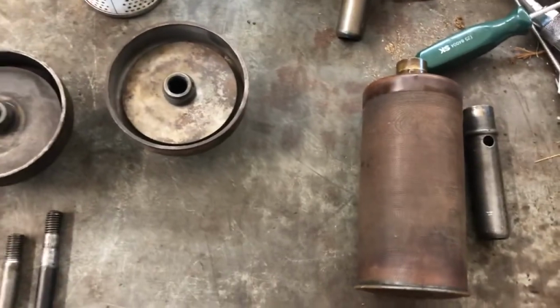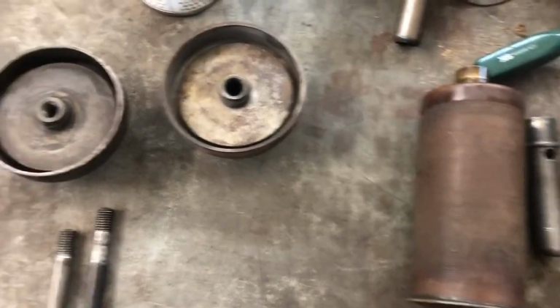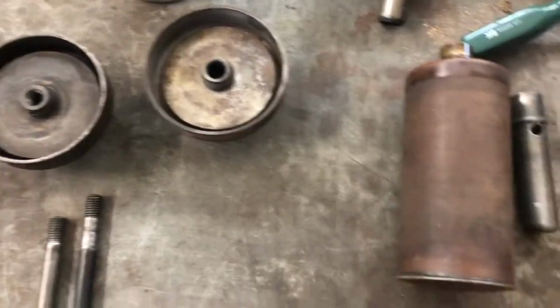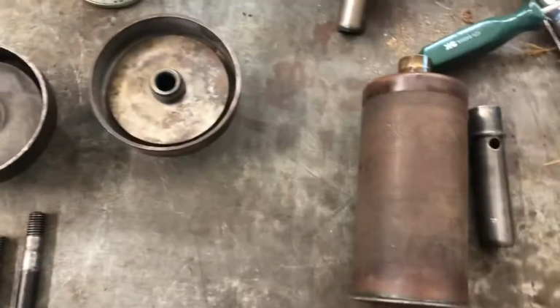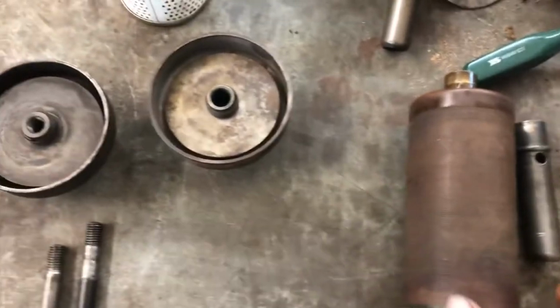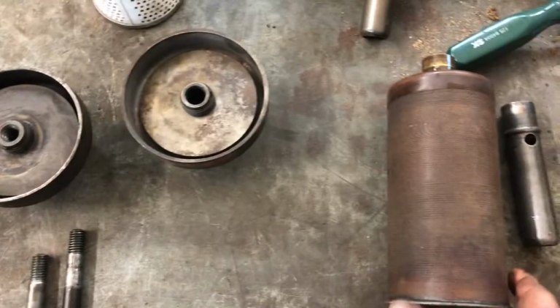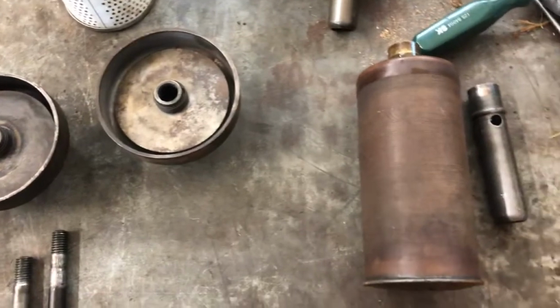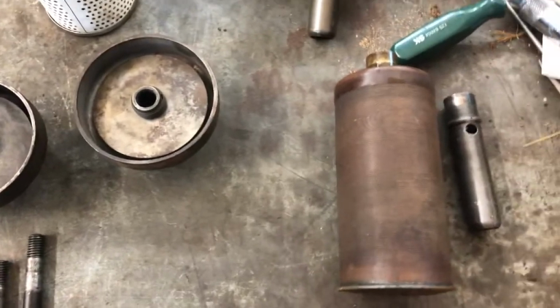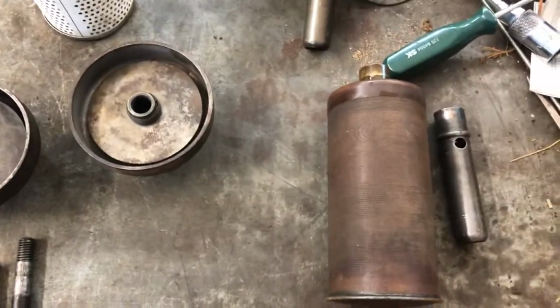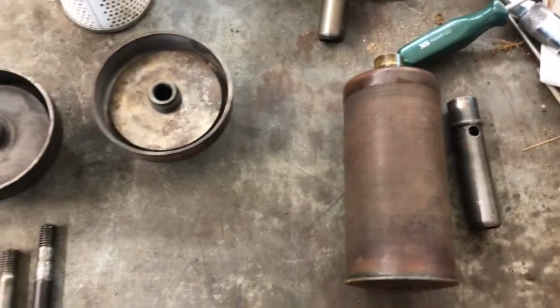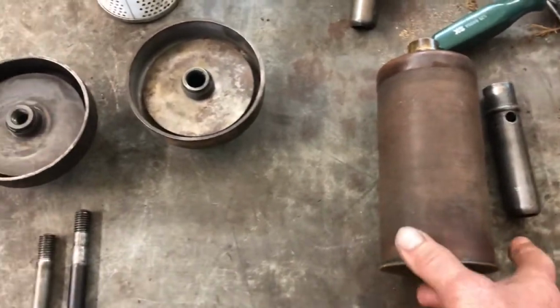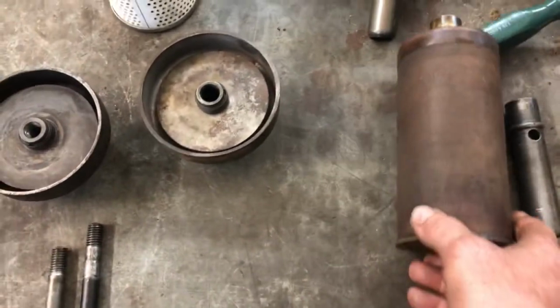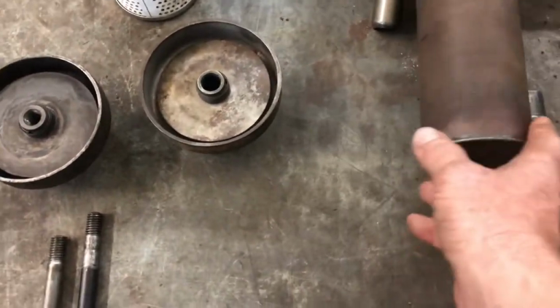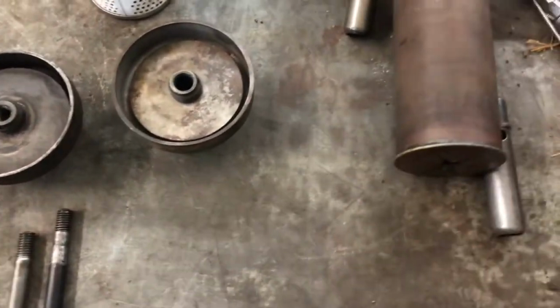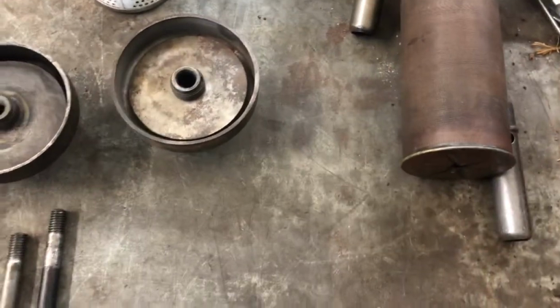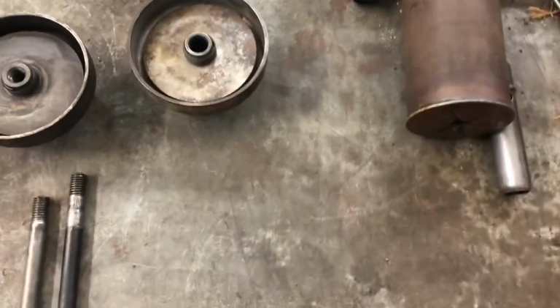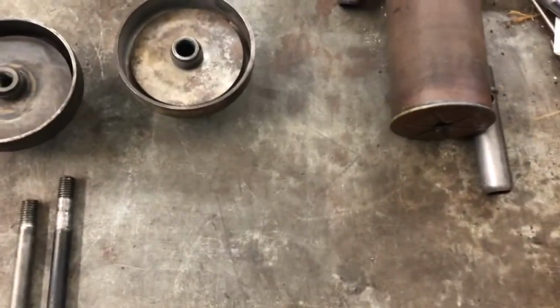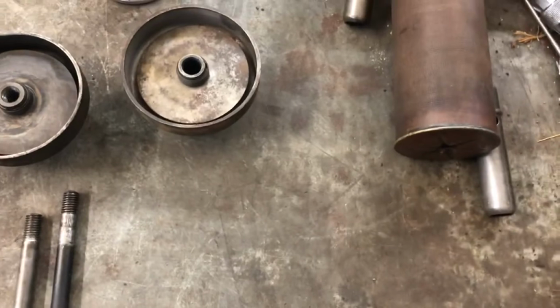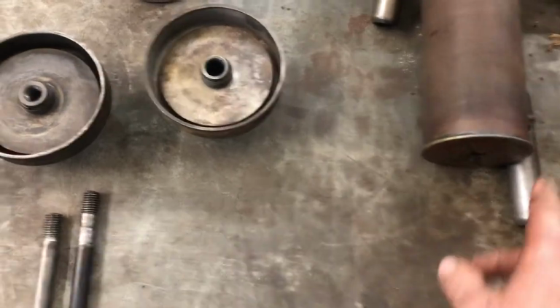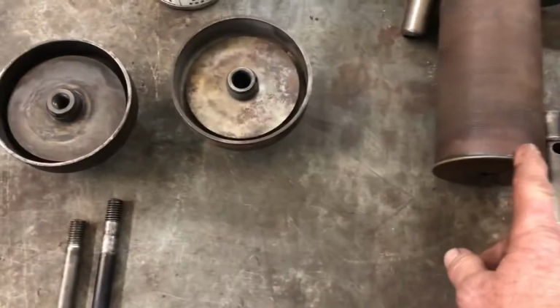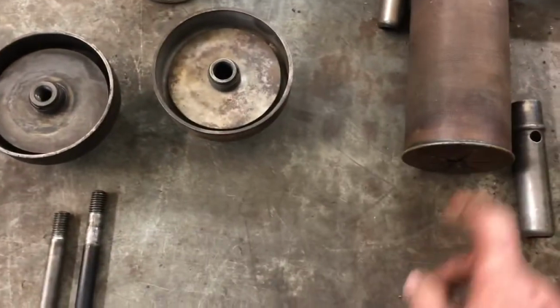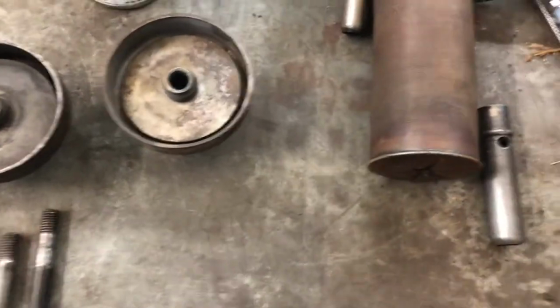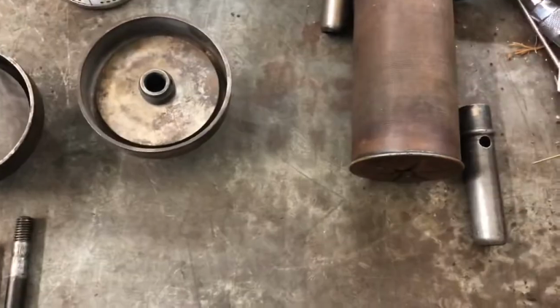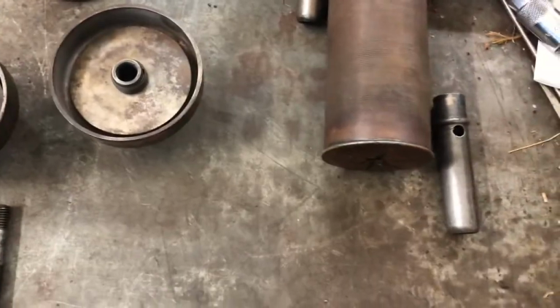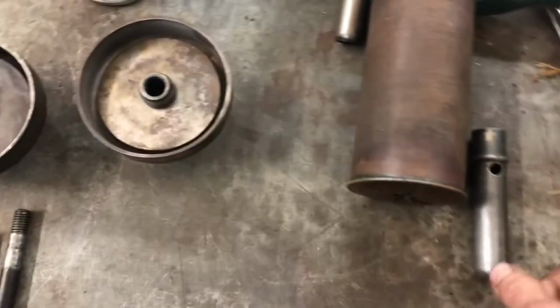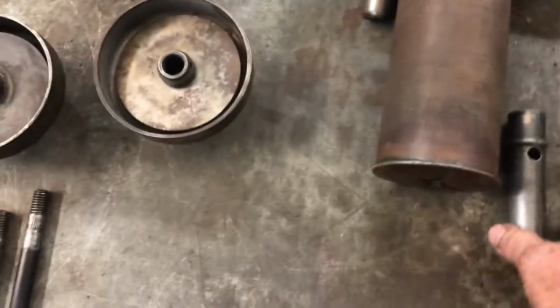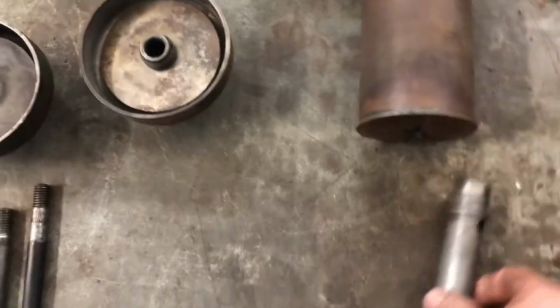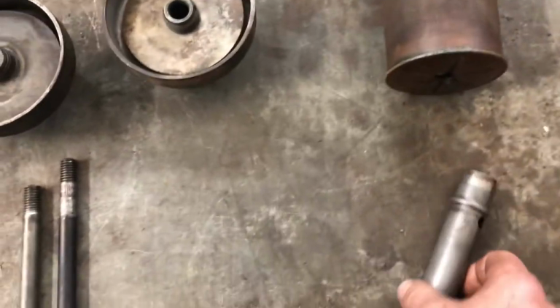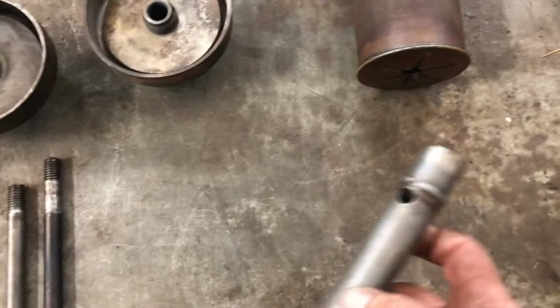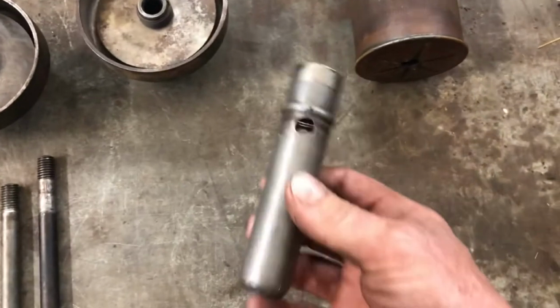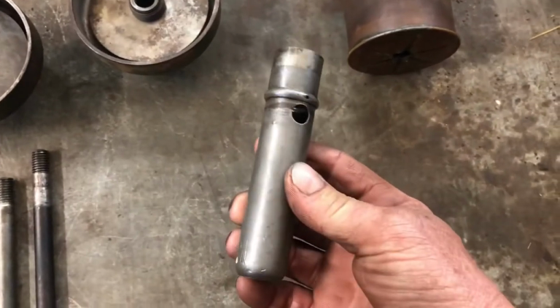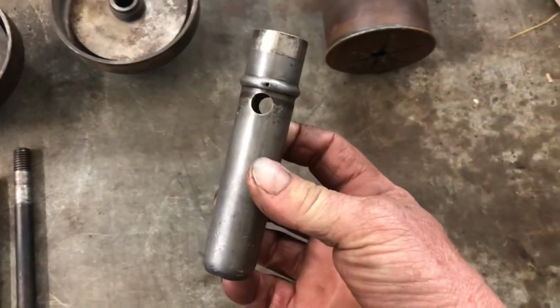I looked at a lot of the other tractors down there and they had the shorter studs. So I grabbed the shorter stud, and this is up in my tractor.